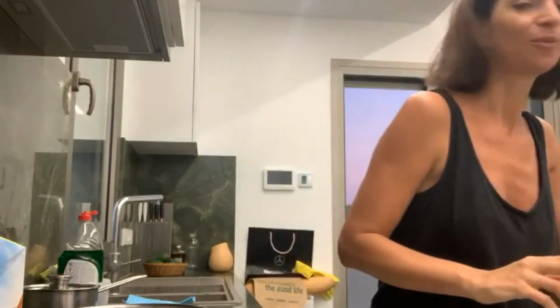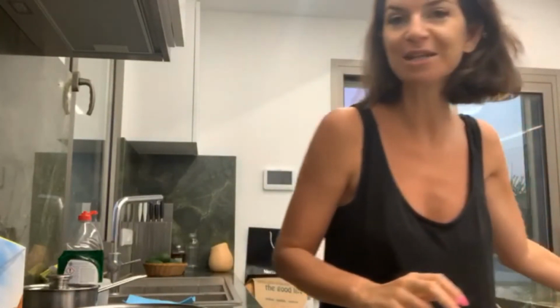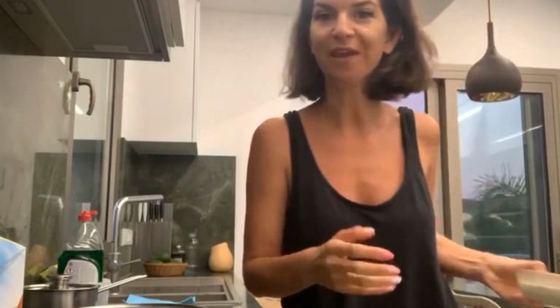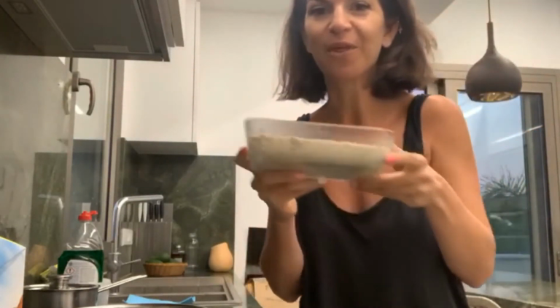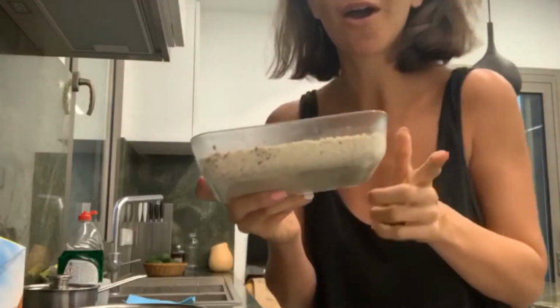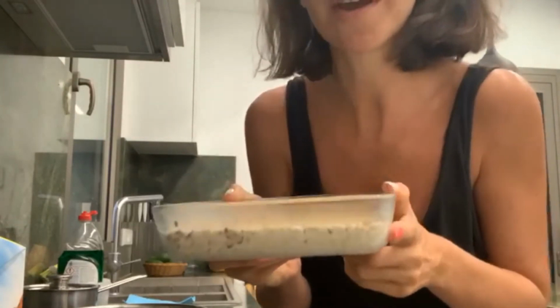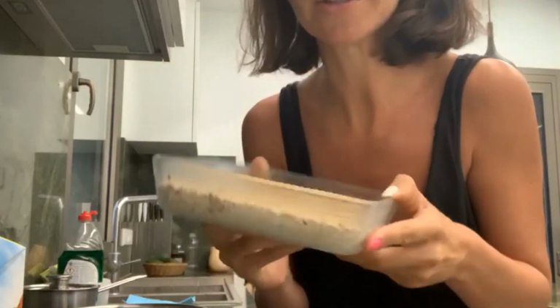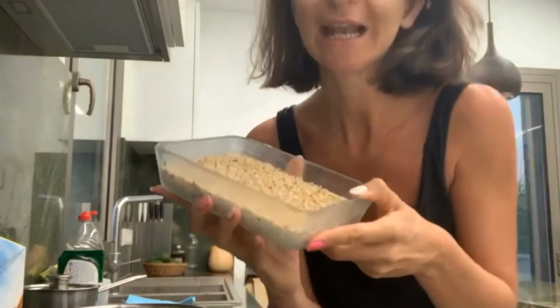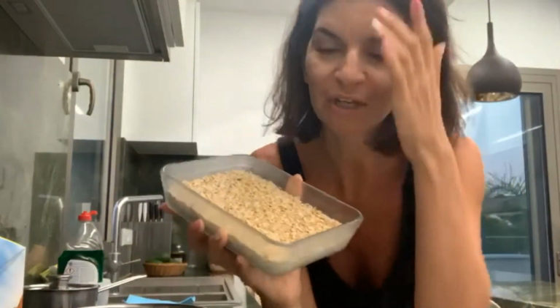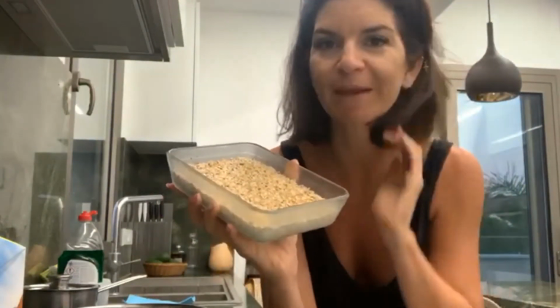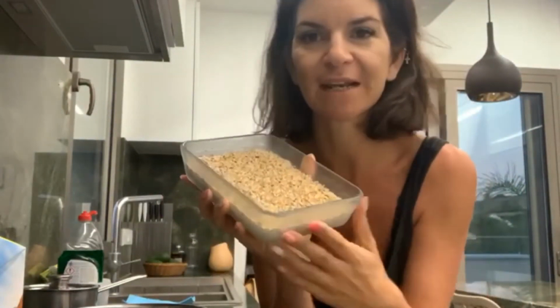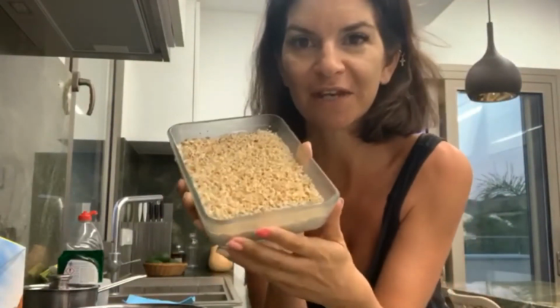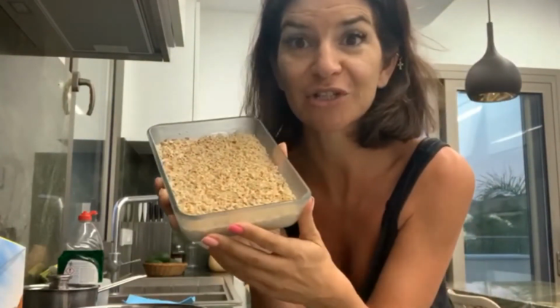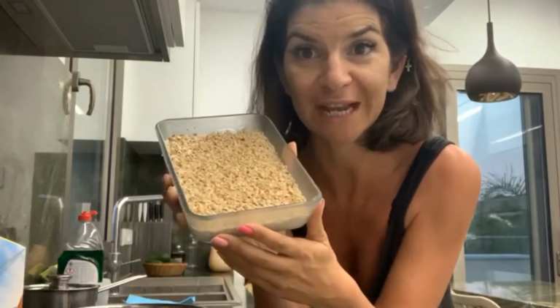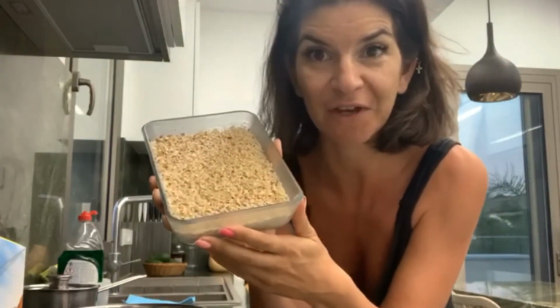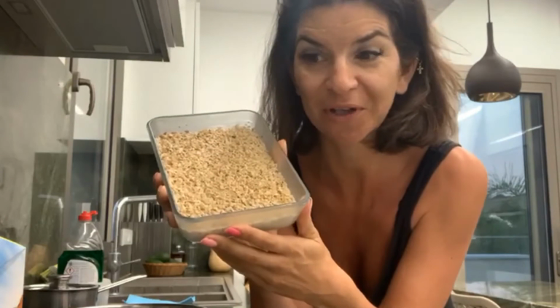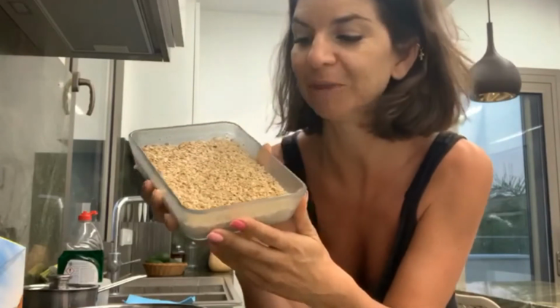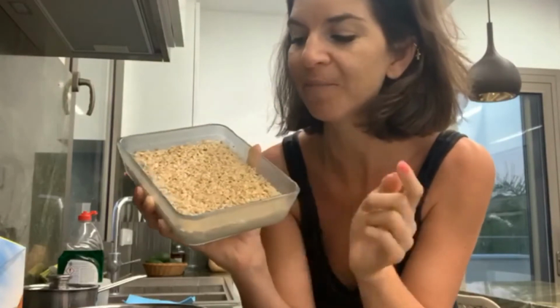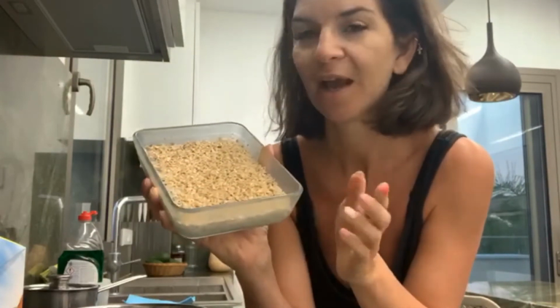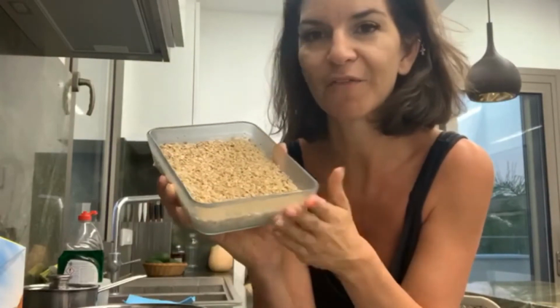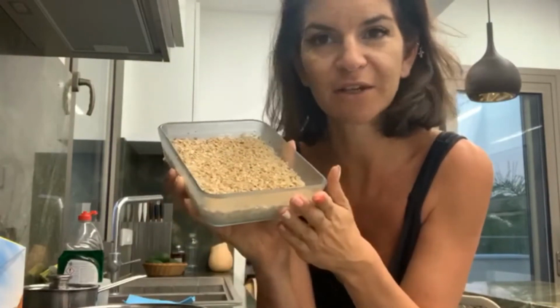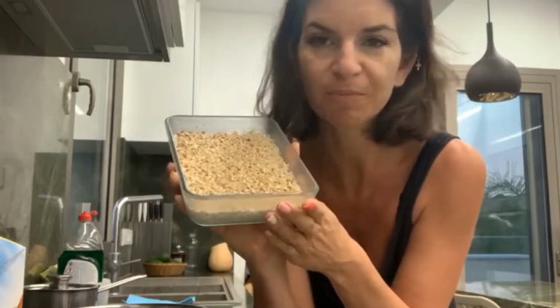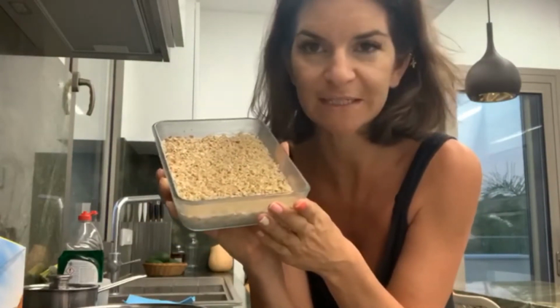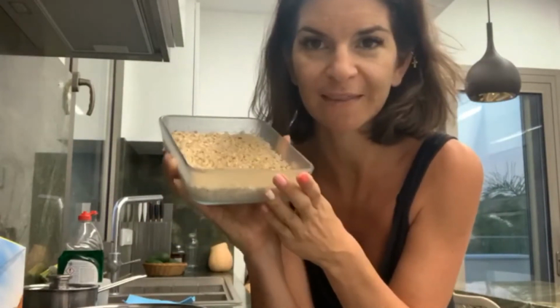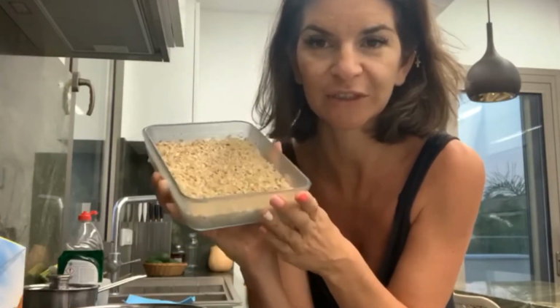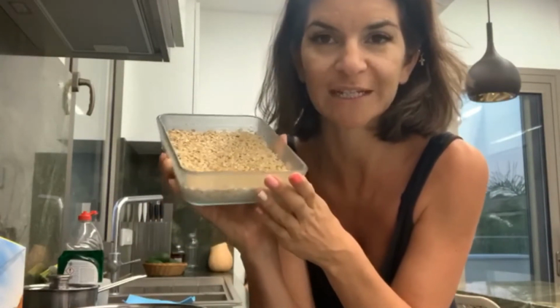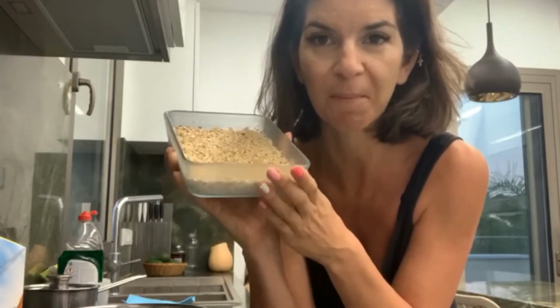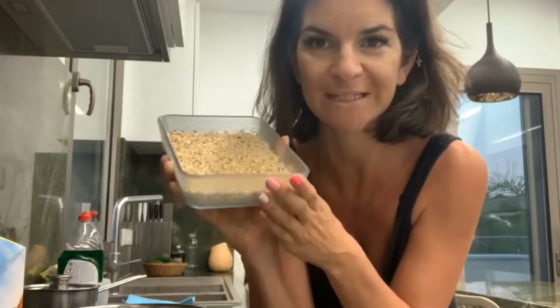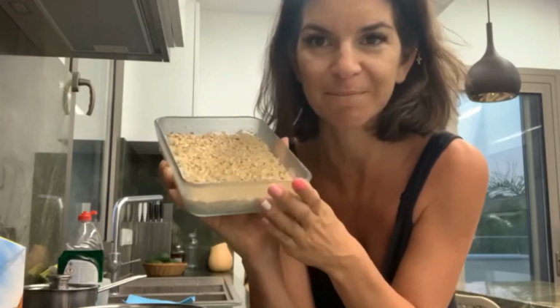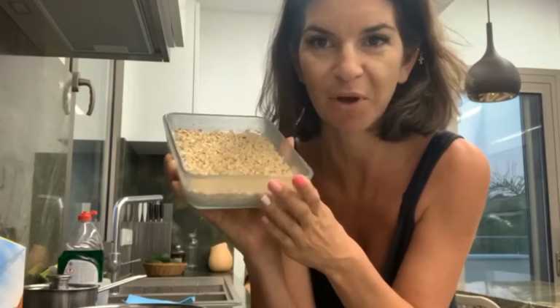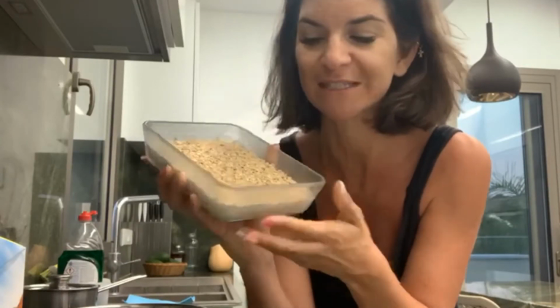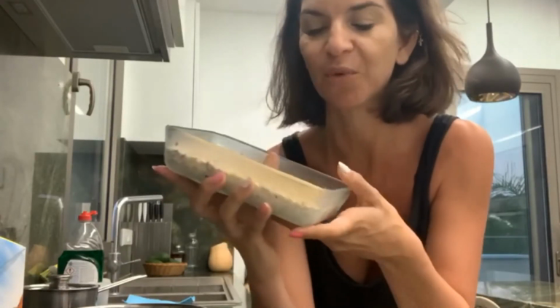We're going to start off here with our overnight oats. I'll show you how to make this in another video, so do check out that video on our YouTube channel. Overnight oats are super easy to make, they're nutritious, and it's one of the best breakfasts in the world.